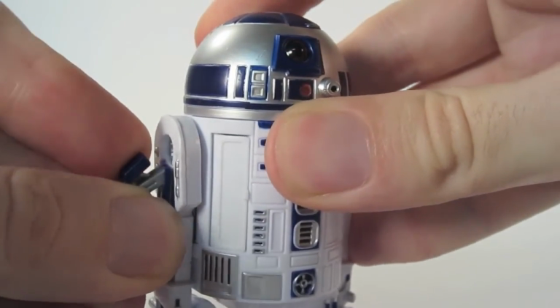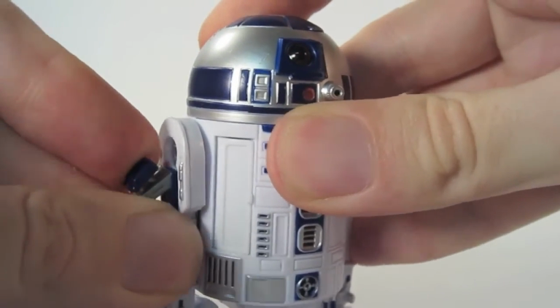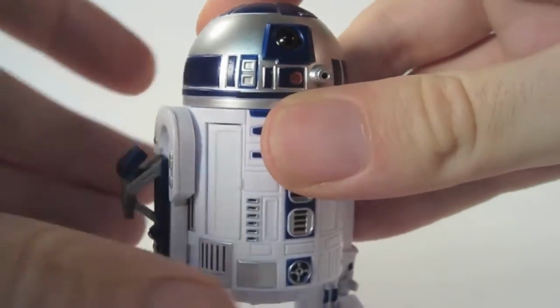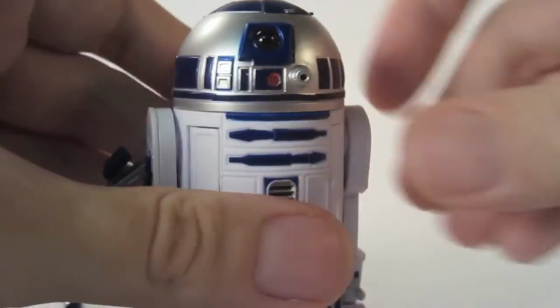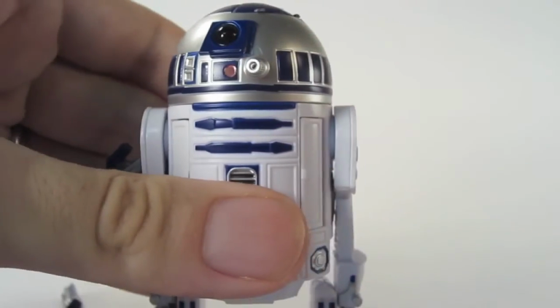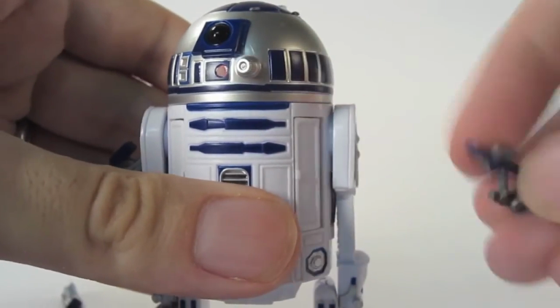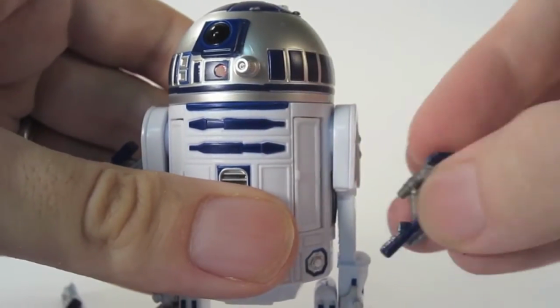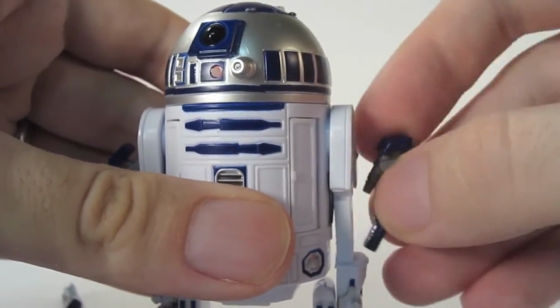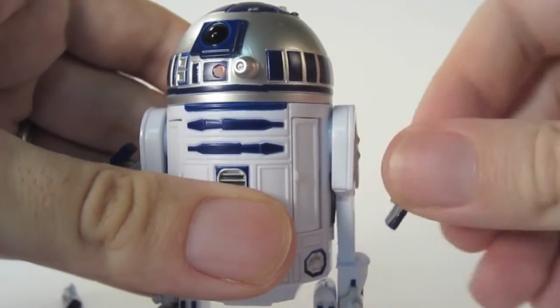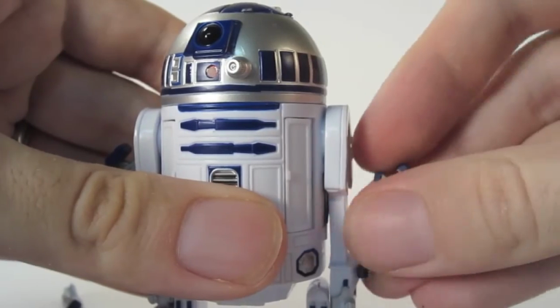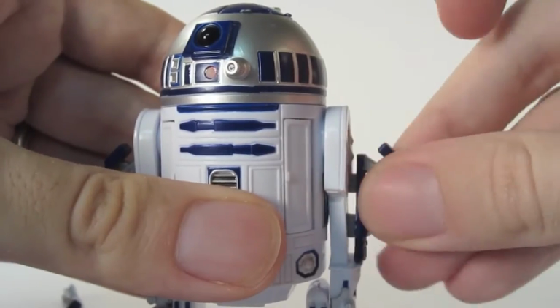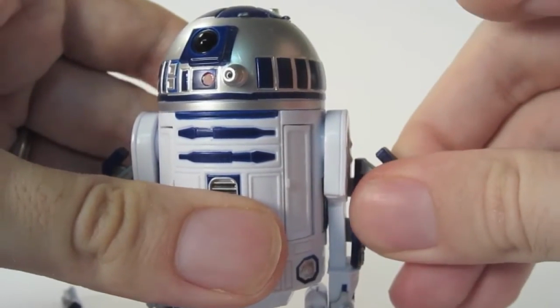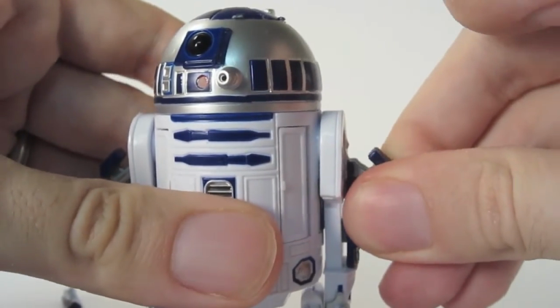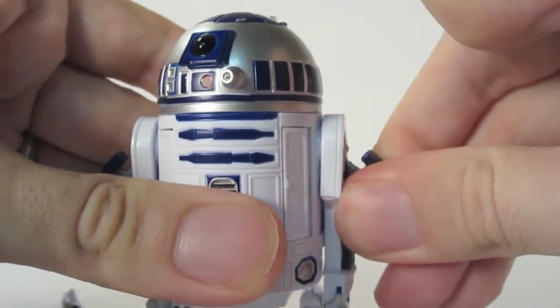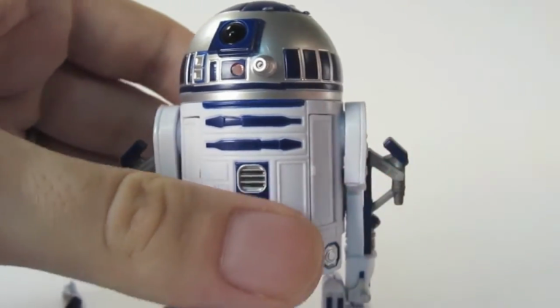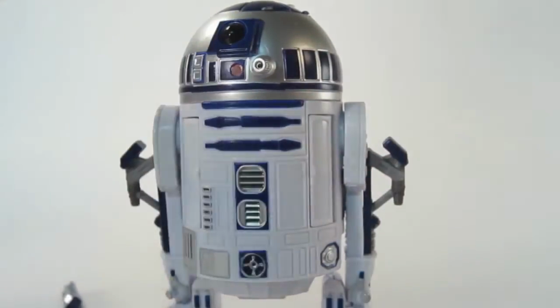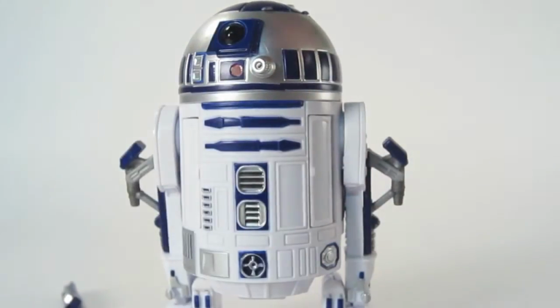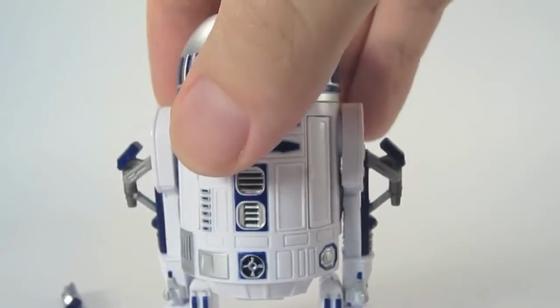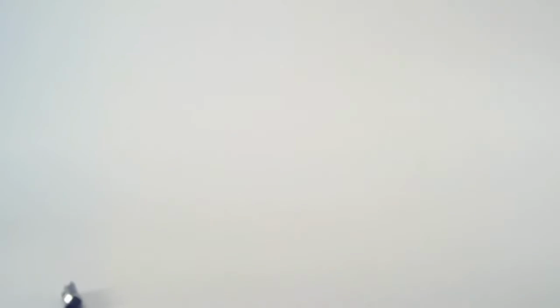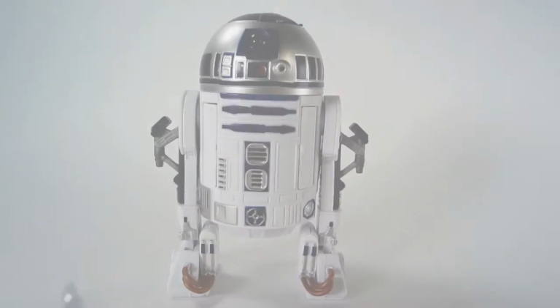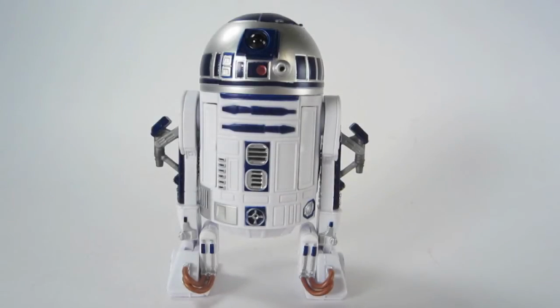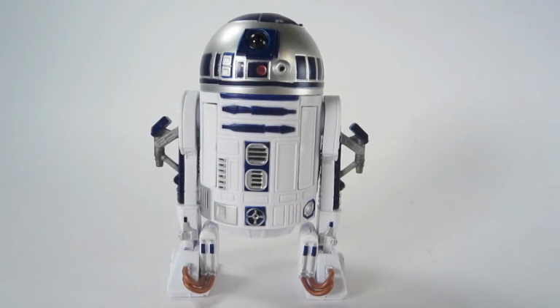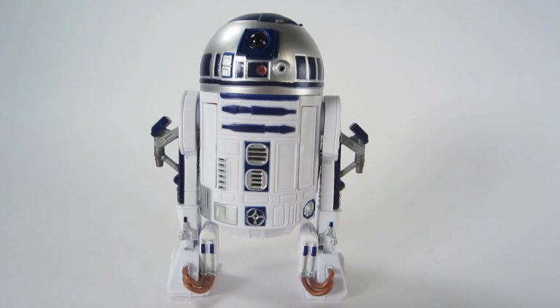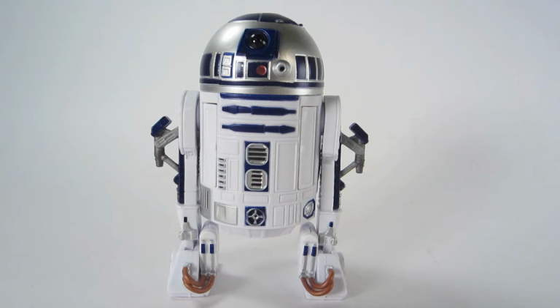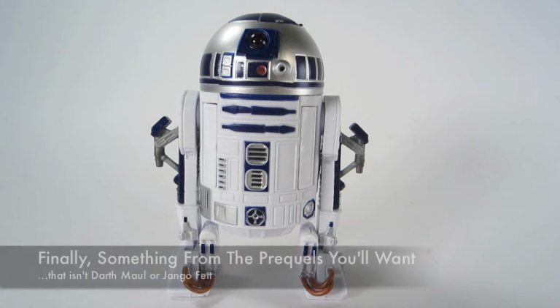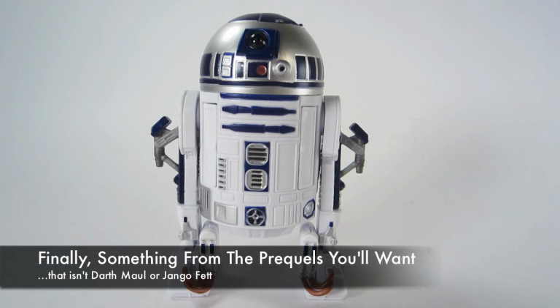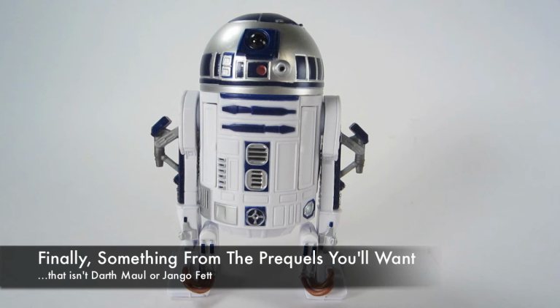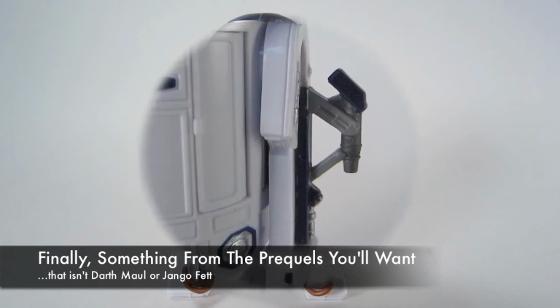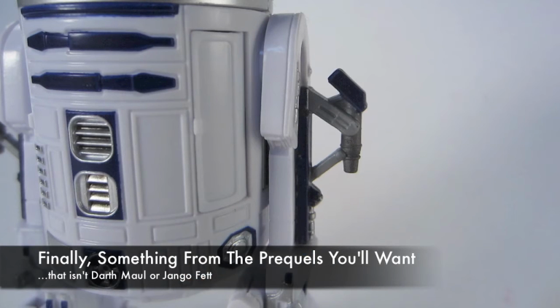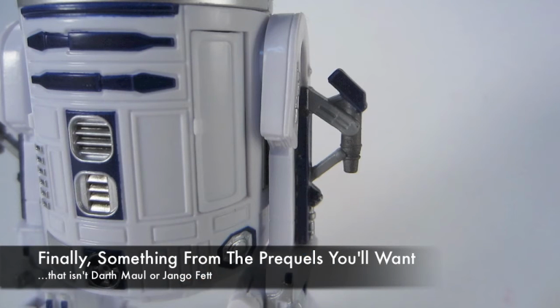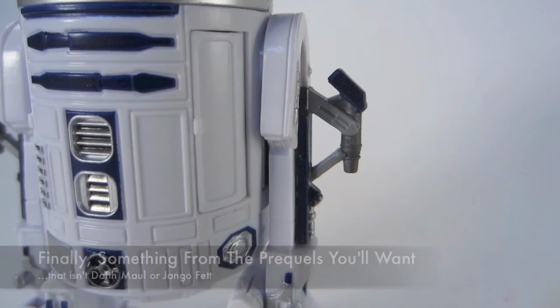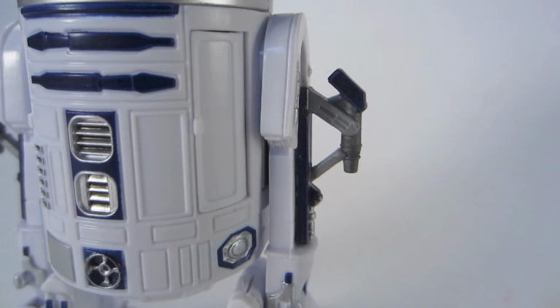It's worth mentioning the figure has no more articulation than your average three-and-a-quarter-inch scale R2-D2 — about seven points if you count the retractable leg. And now he can fly, which means you can just throw him at somebody.